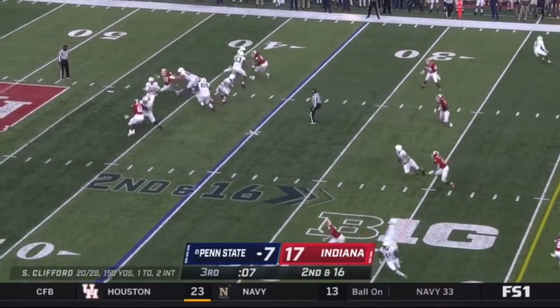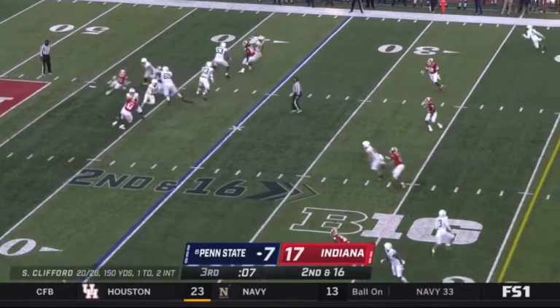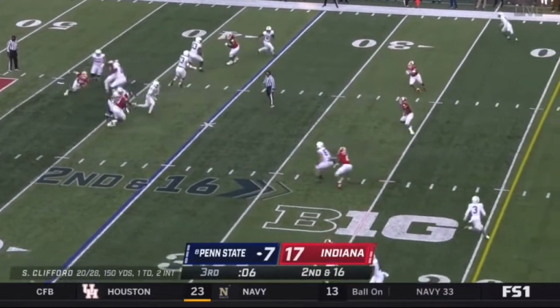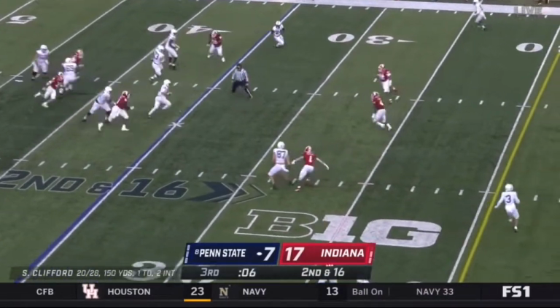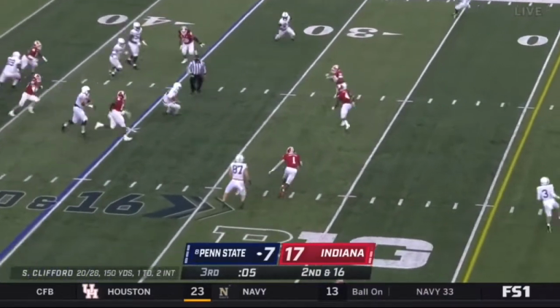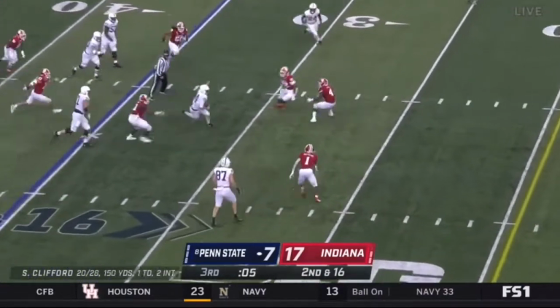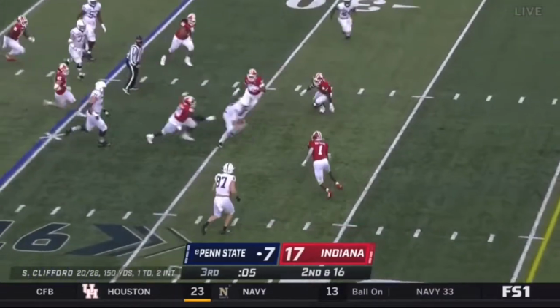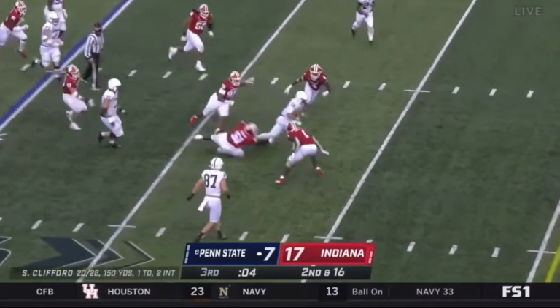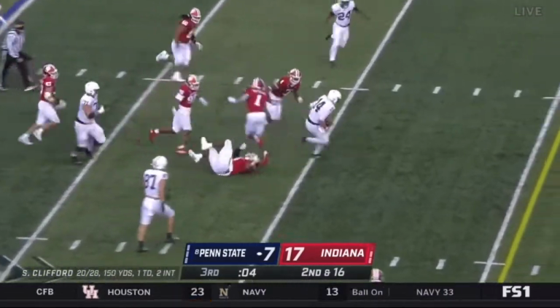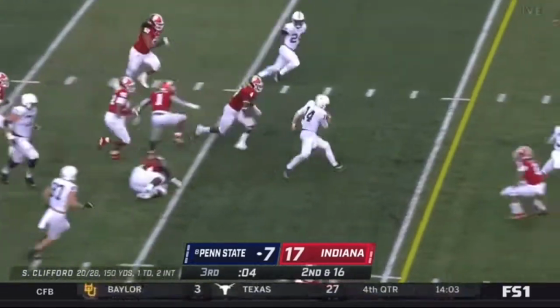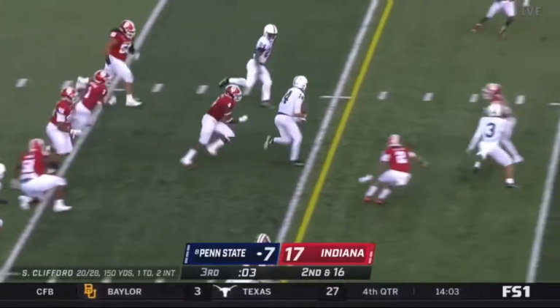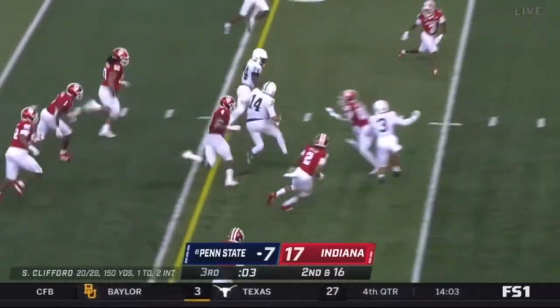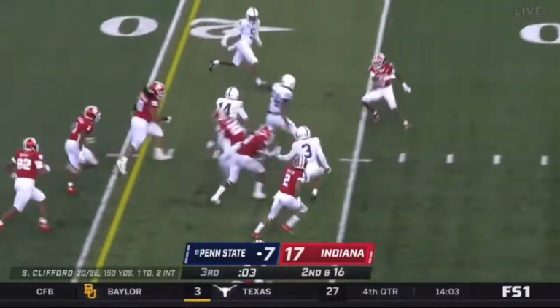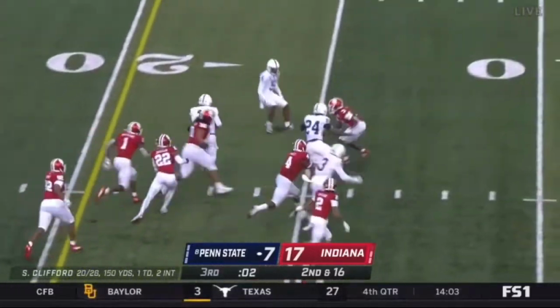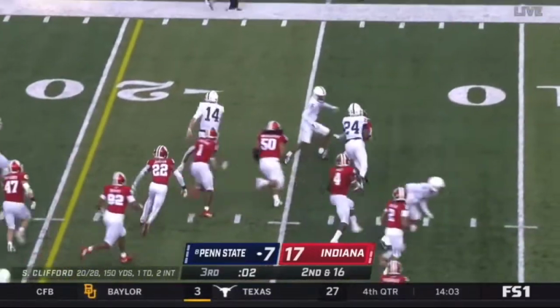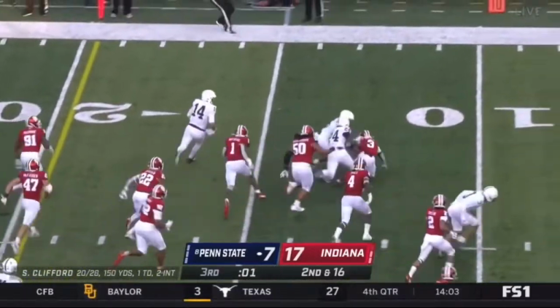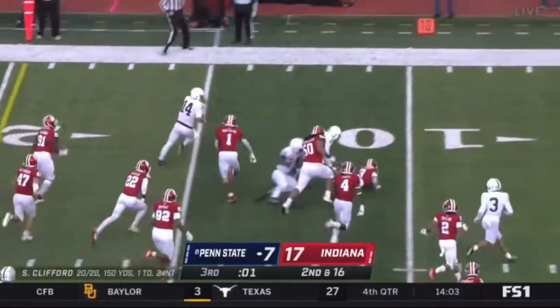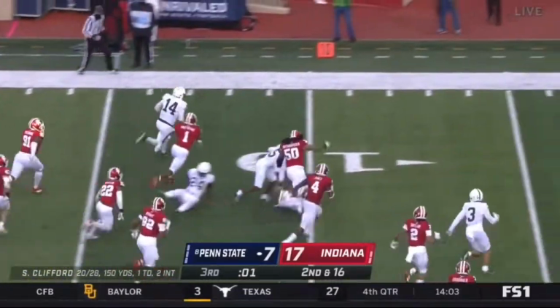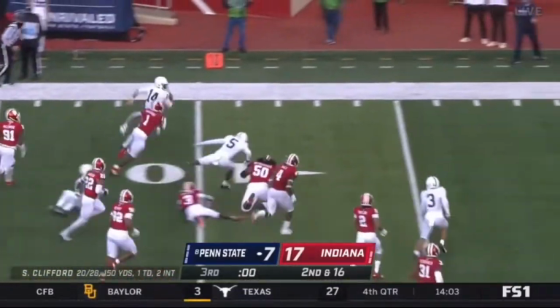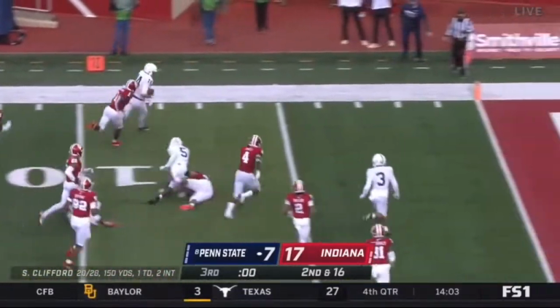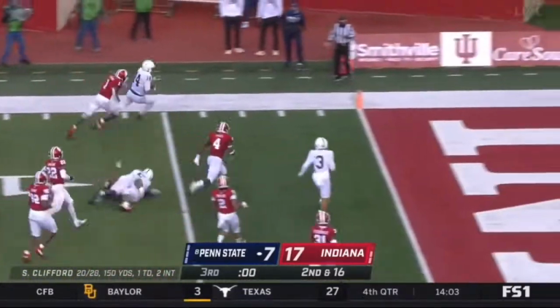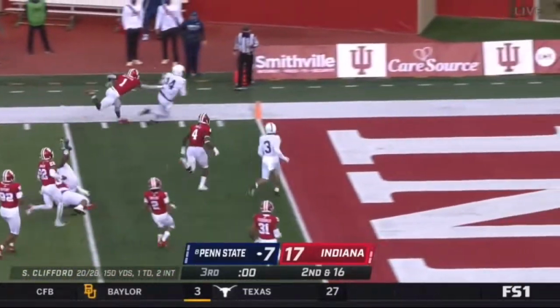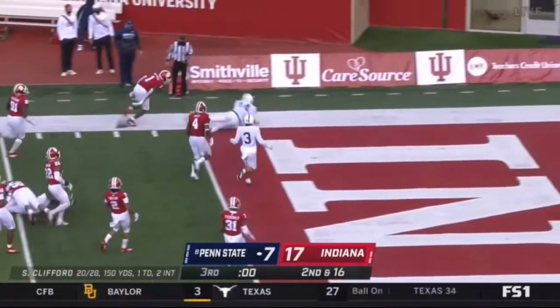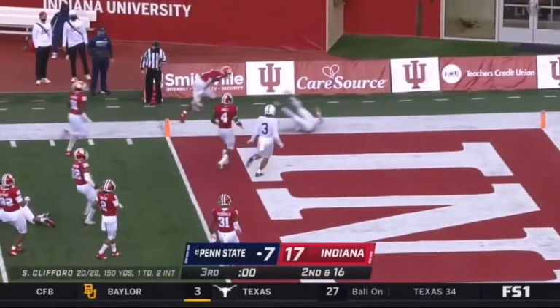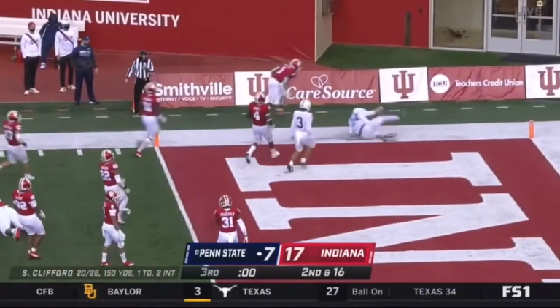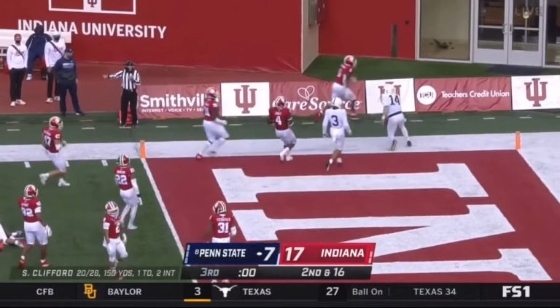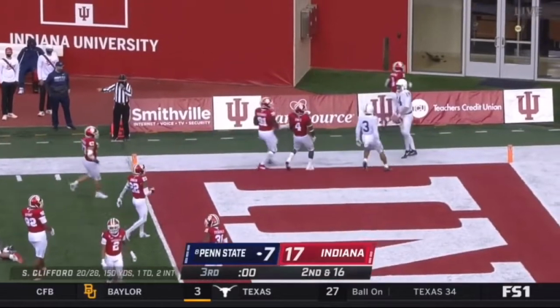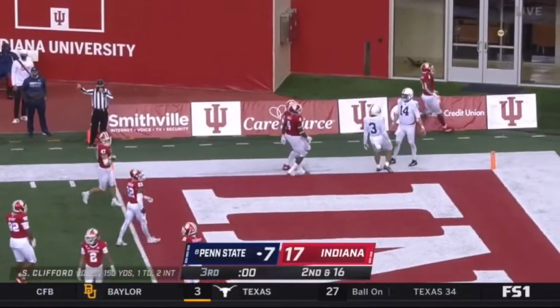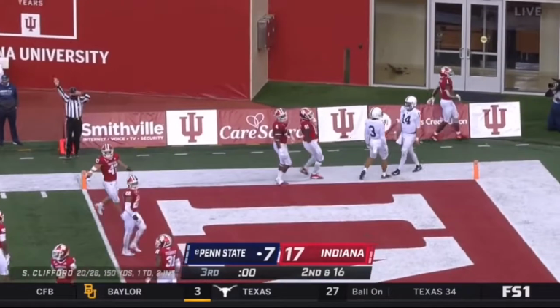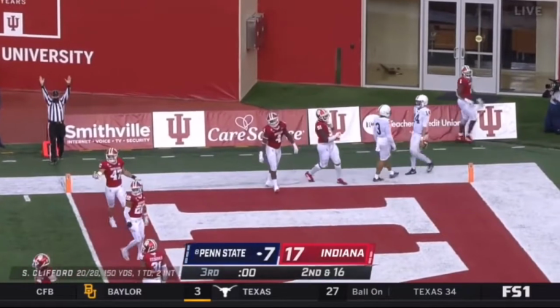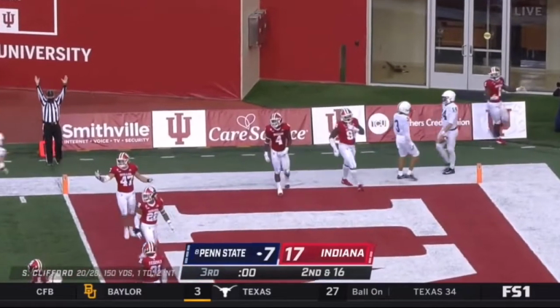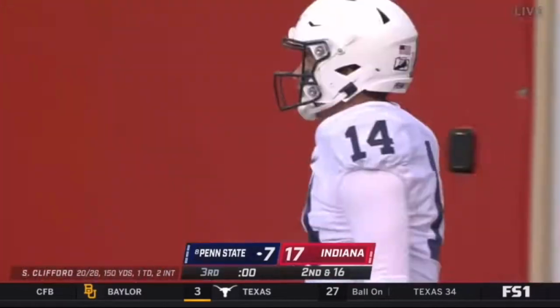Clifford on second and long. Keeps his feet, it's a first down. Clifford keeps going, it's 9-10 to the pylon, and he is in for the touchdown.